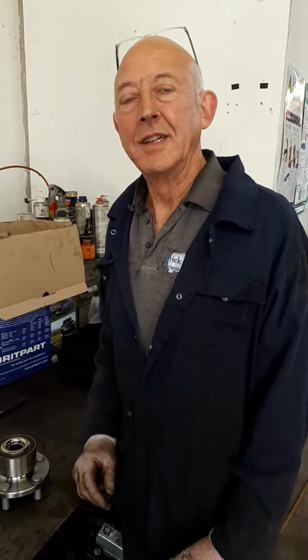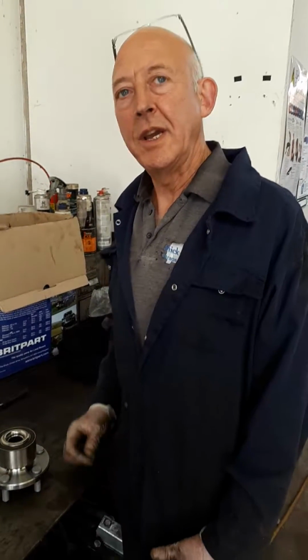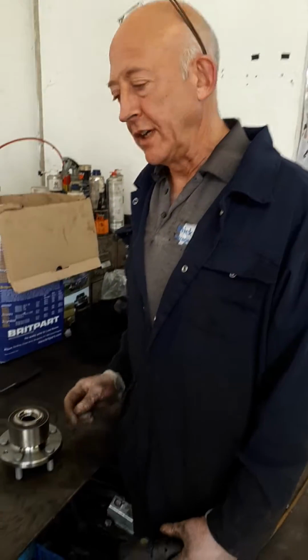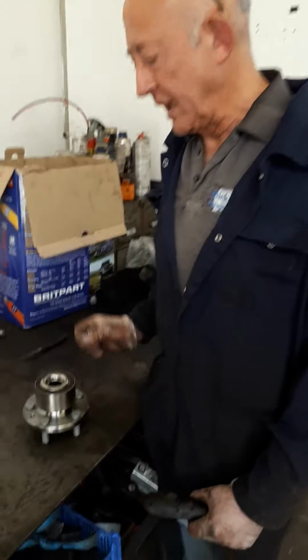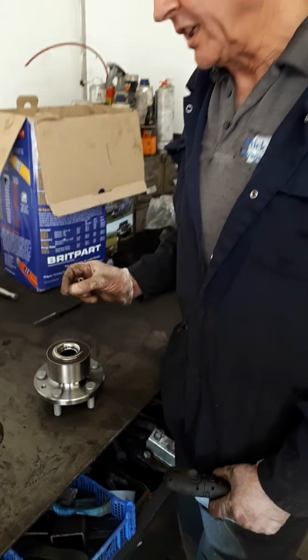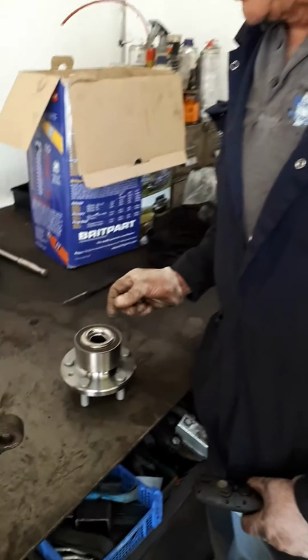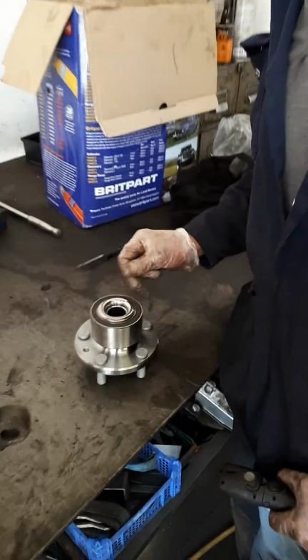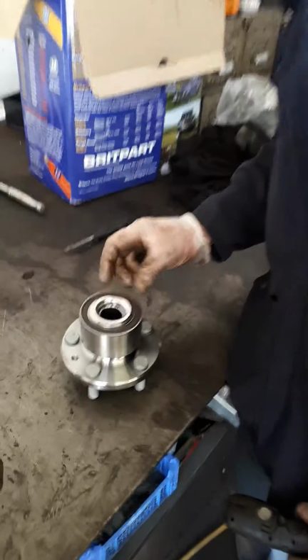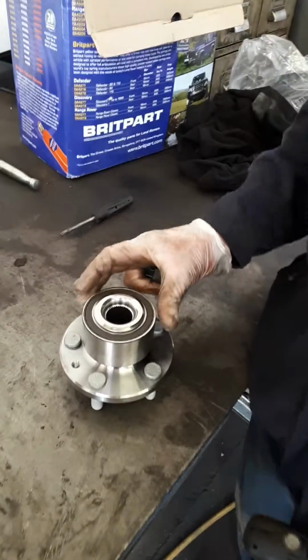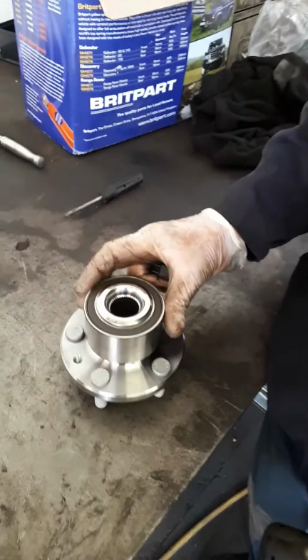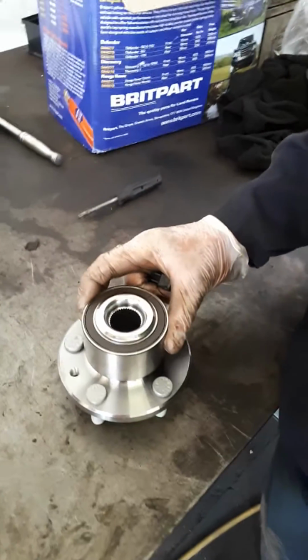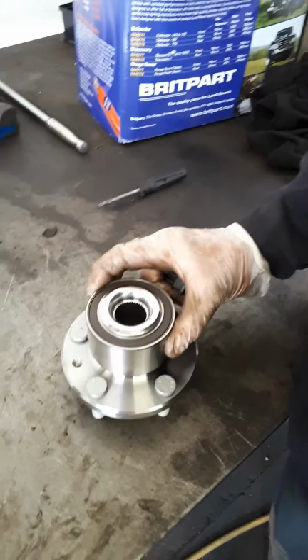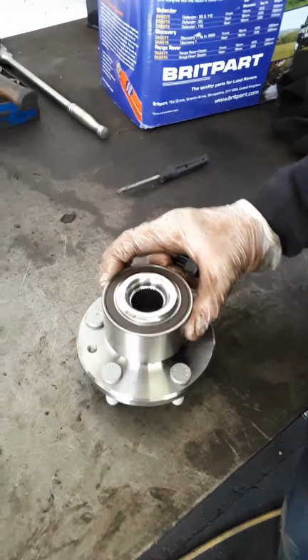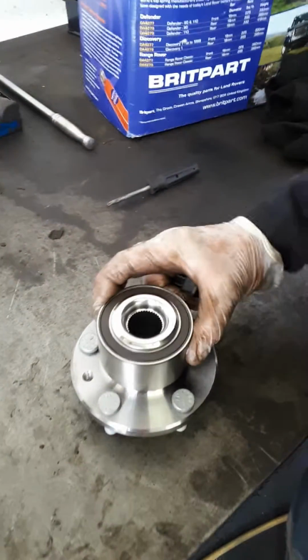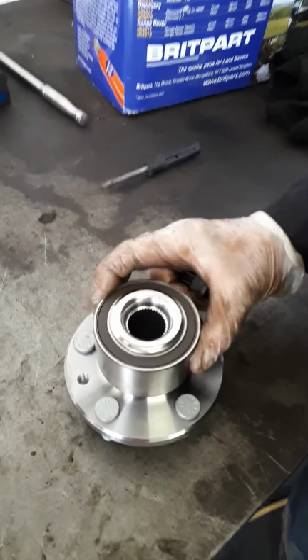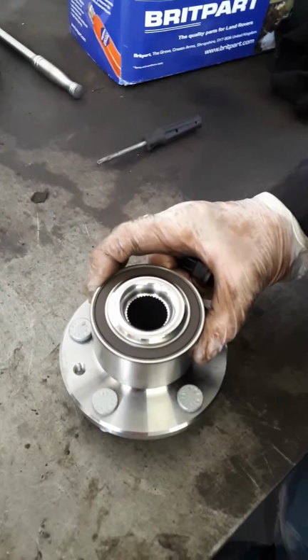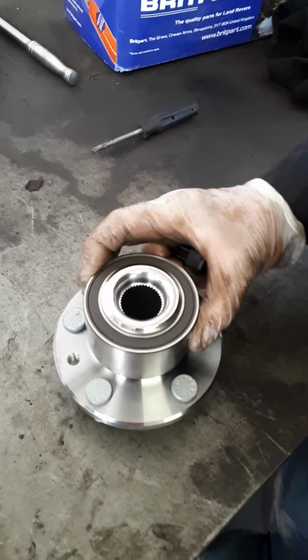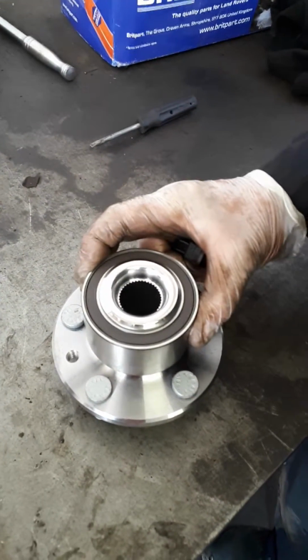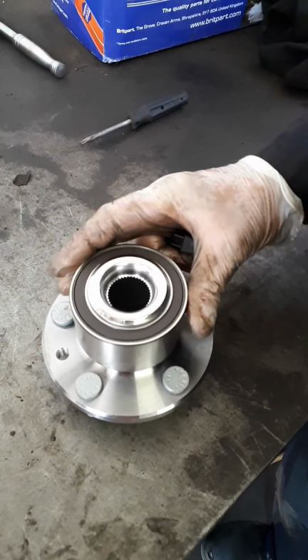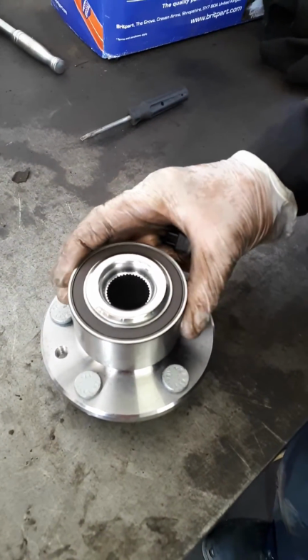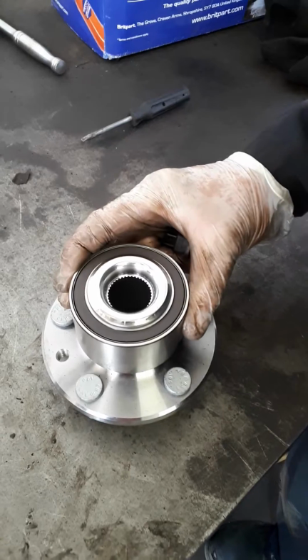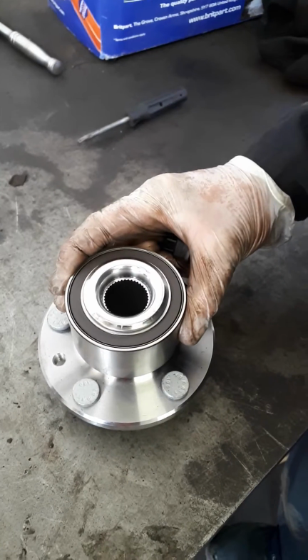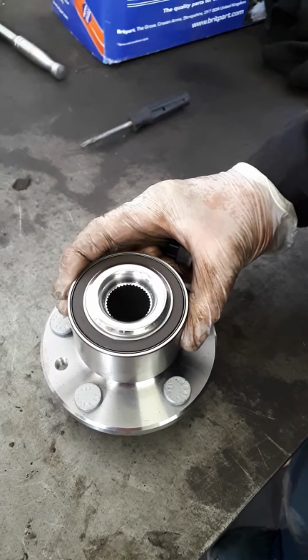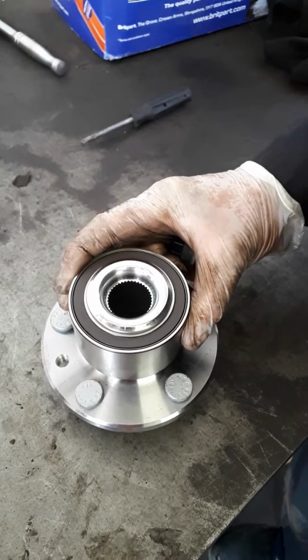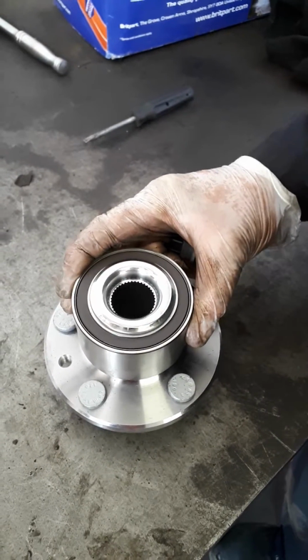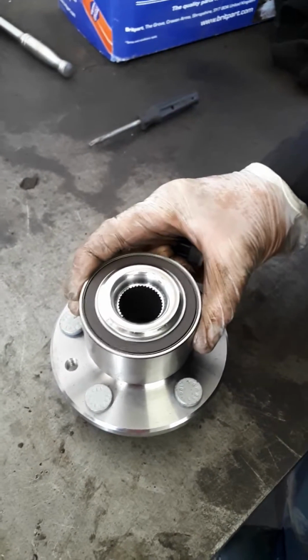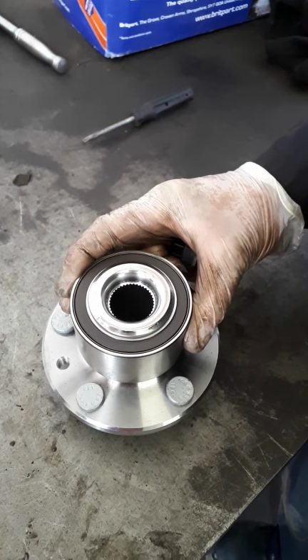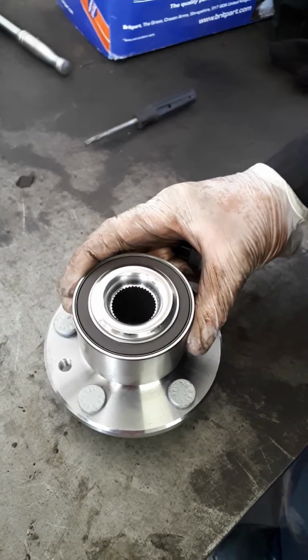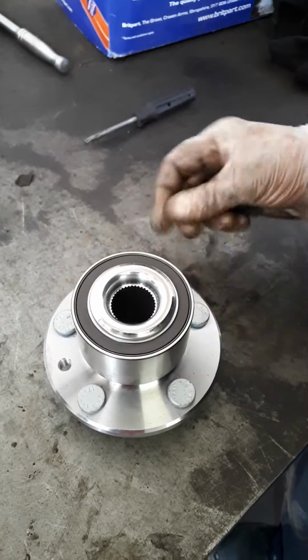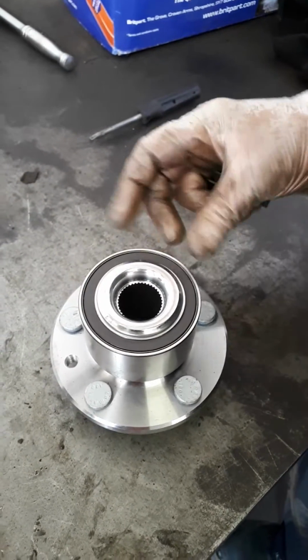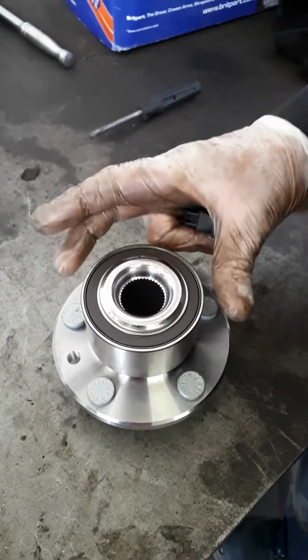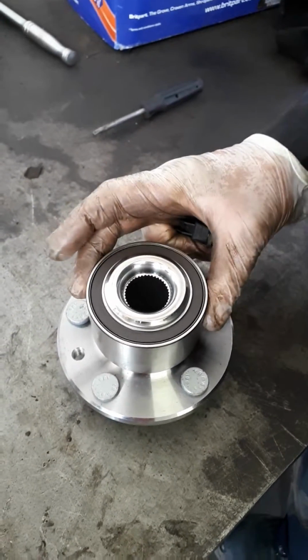Here we have a Ford Galaxy that's come in with multiple ABS faults. After repairing the faults in the wiring loom, we still have an inconsistent reading on the driver's side front wheel. This is the new hub ready to be fitted.